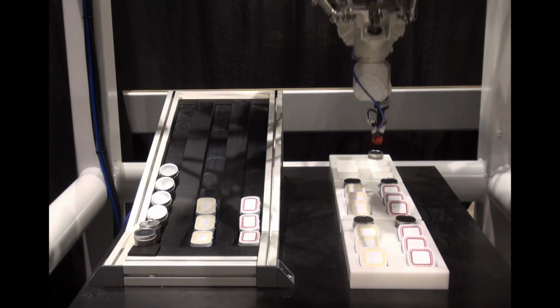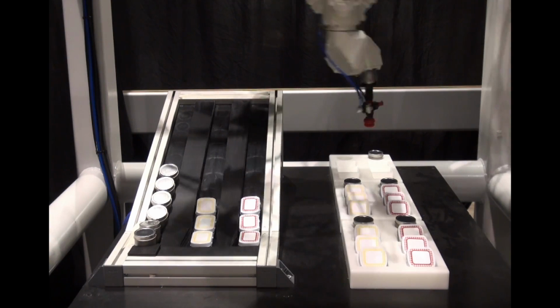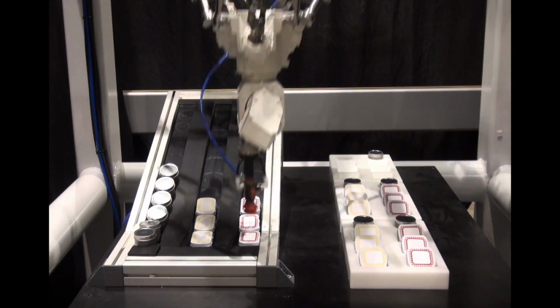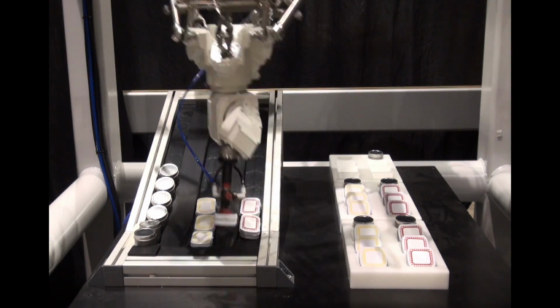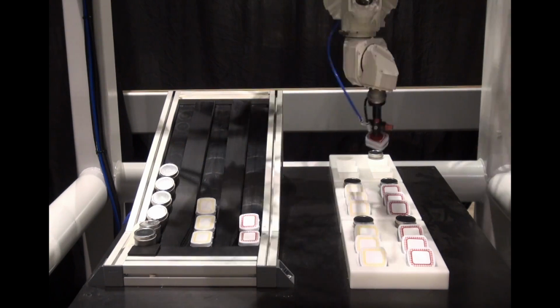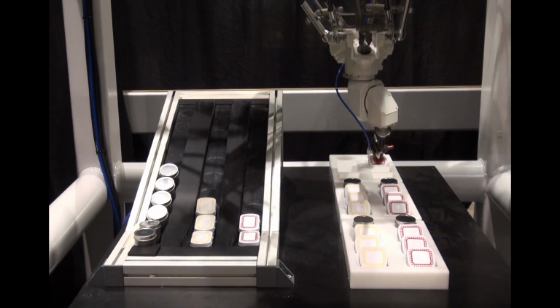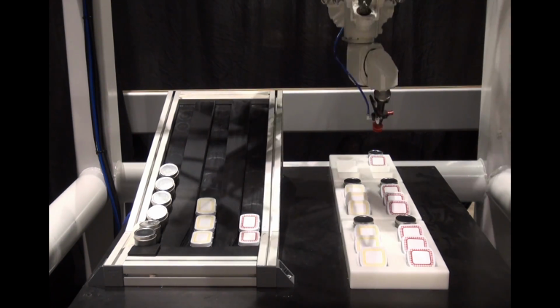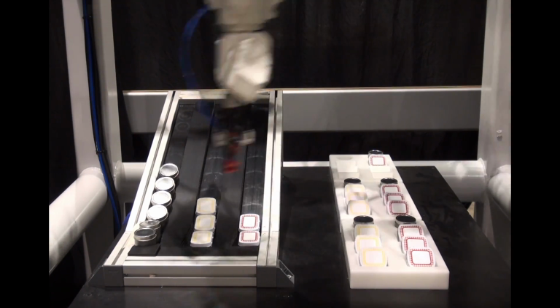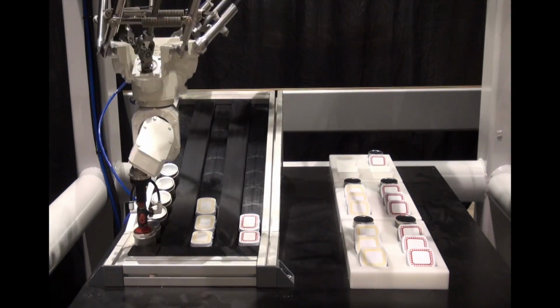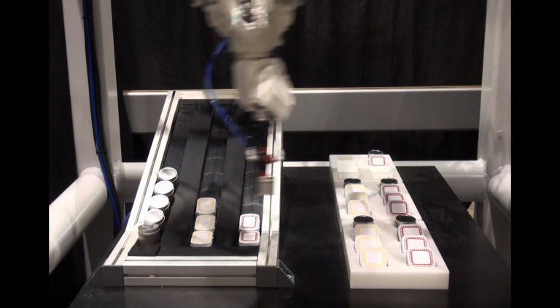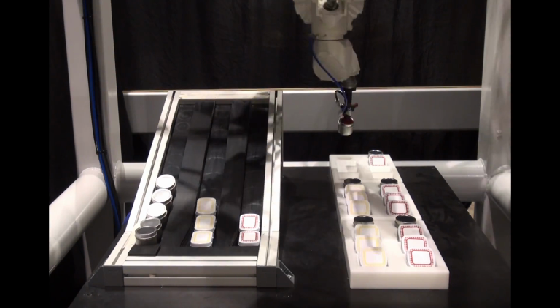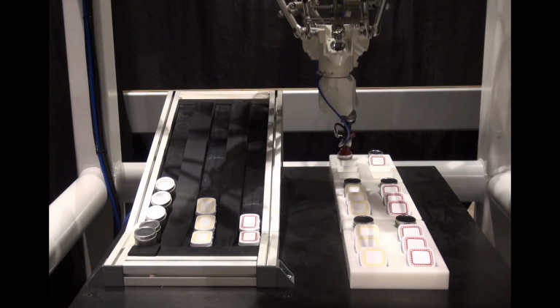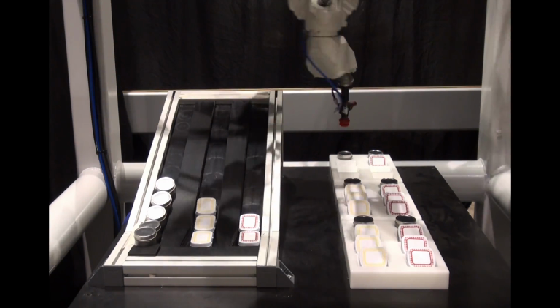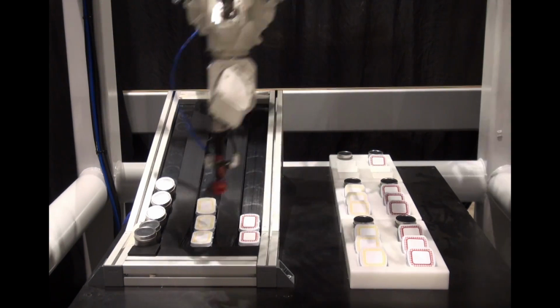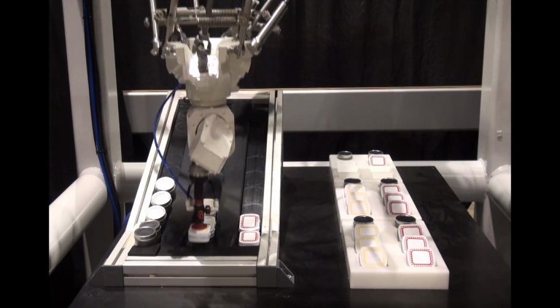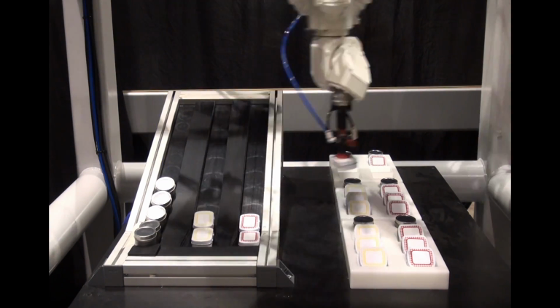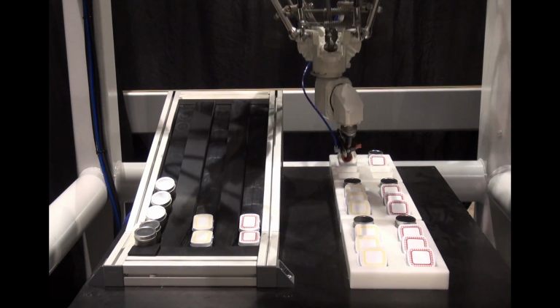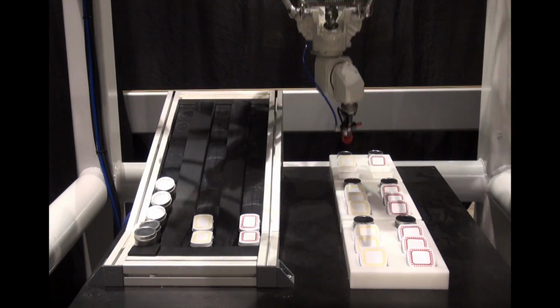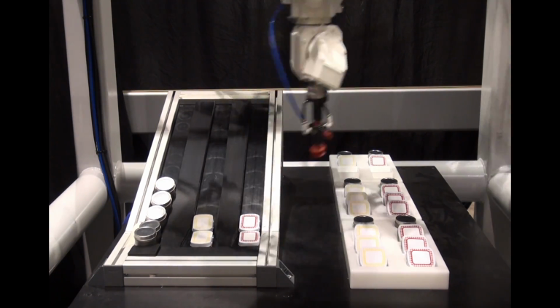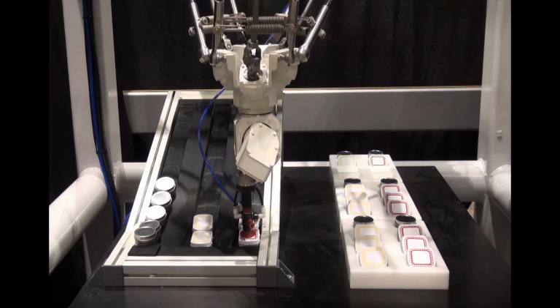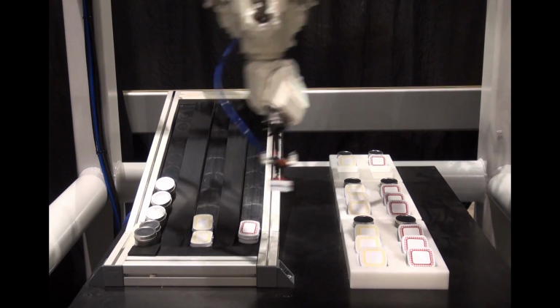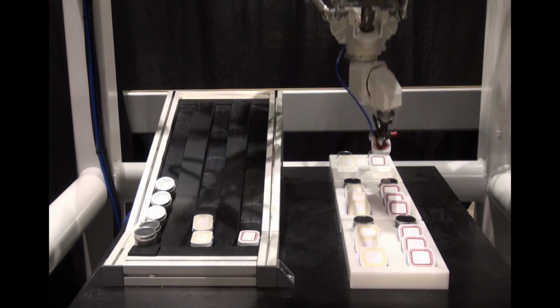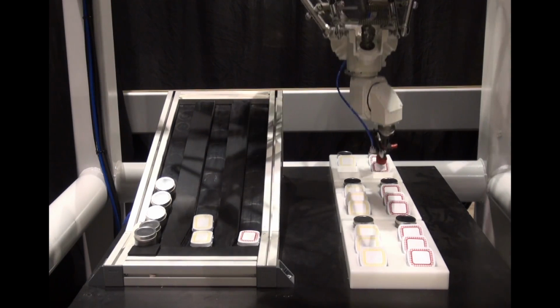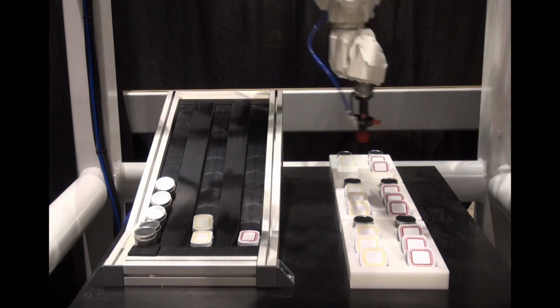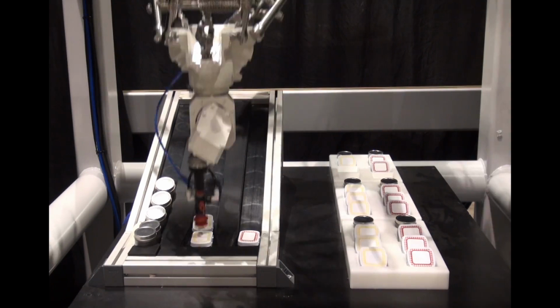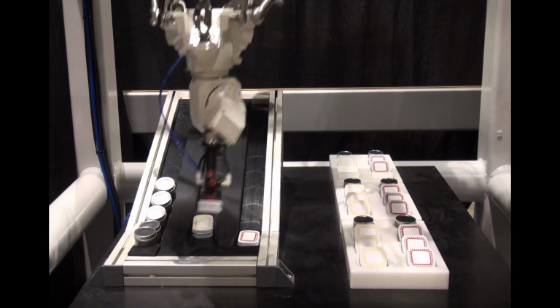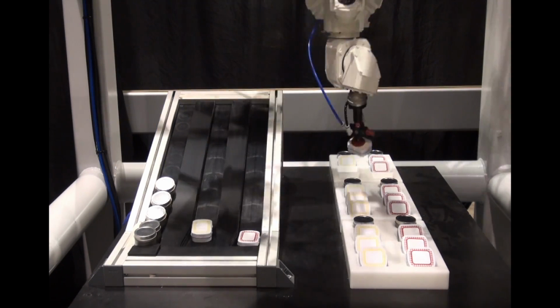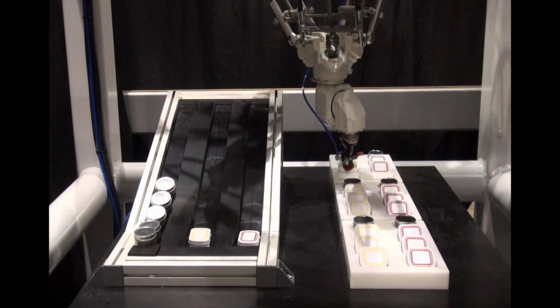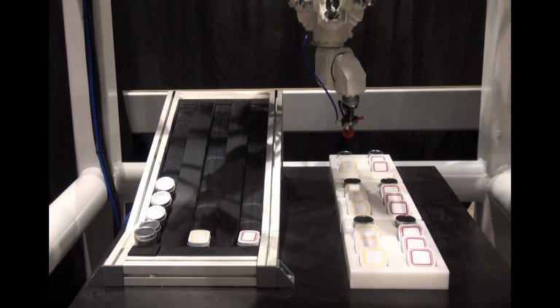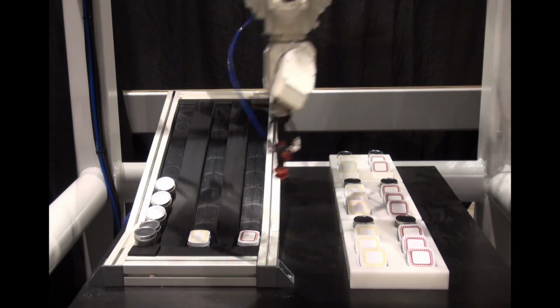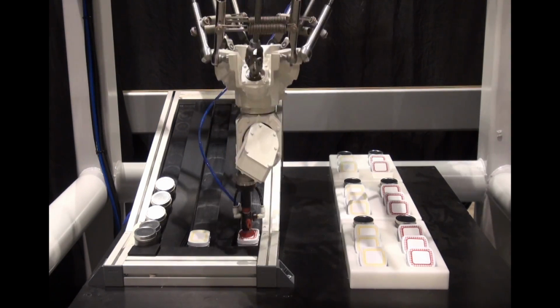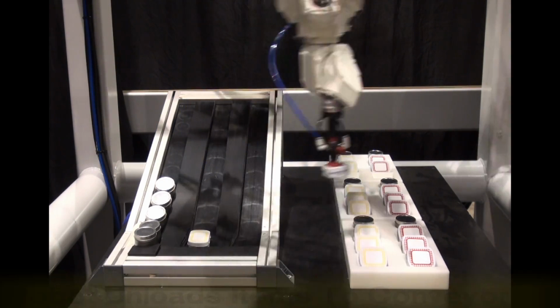Once the packages are full, the robot unloads the items back to their designated slots on the gravity conveyor, and the cycle repeats.